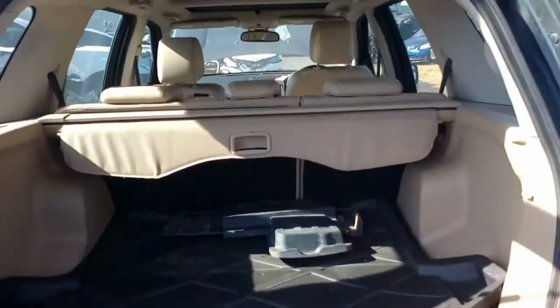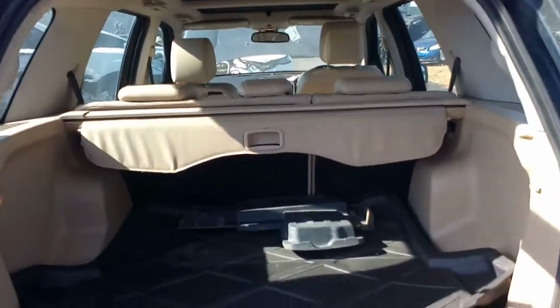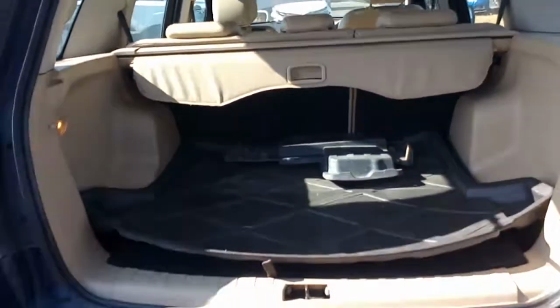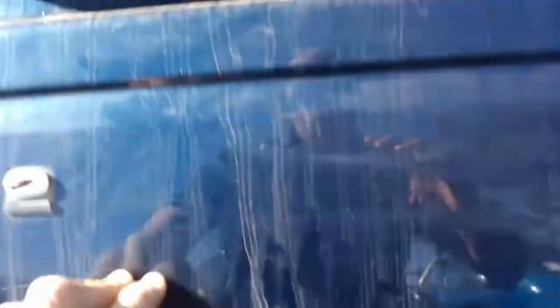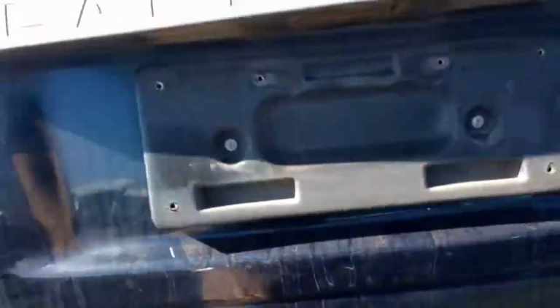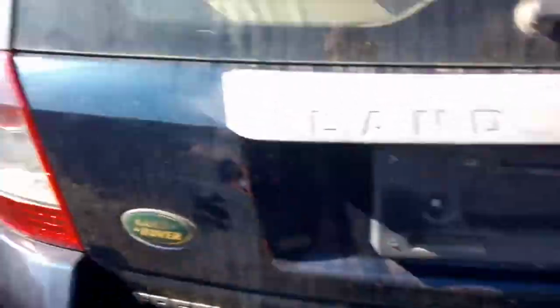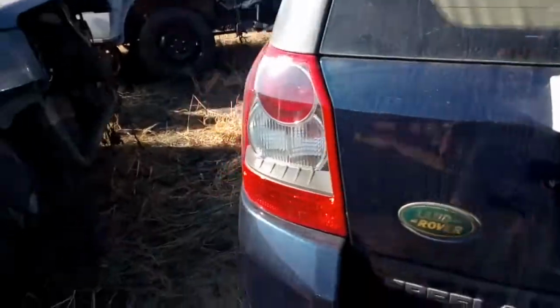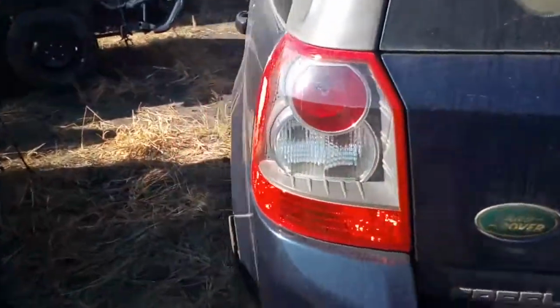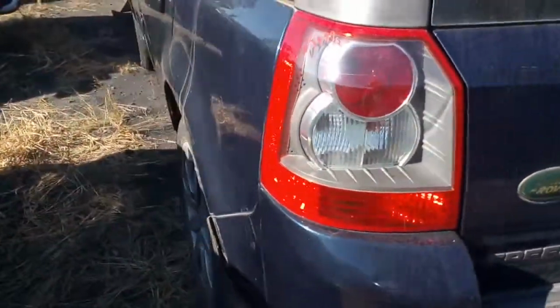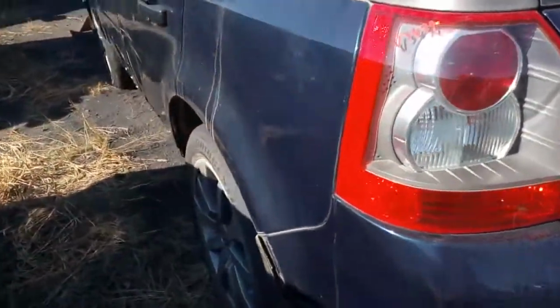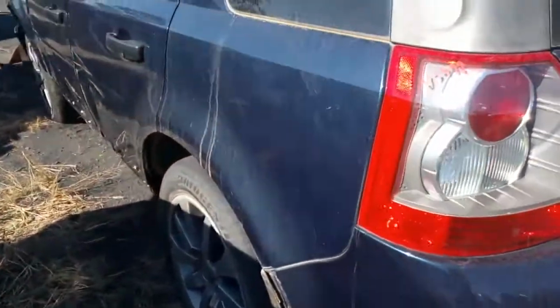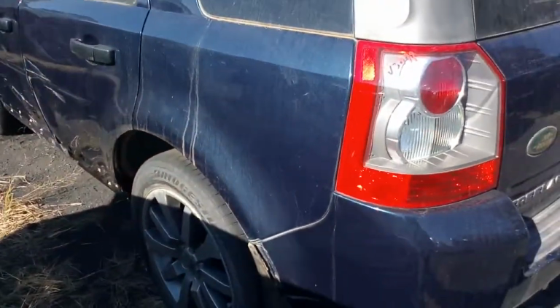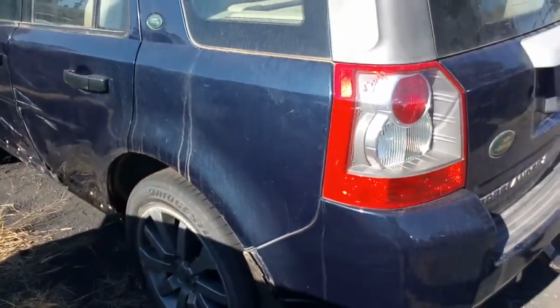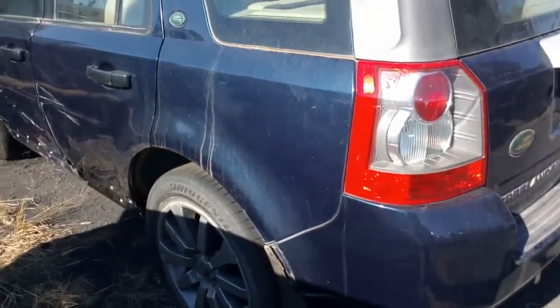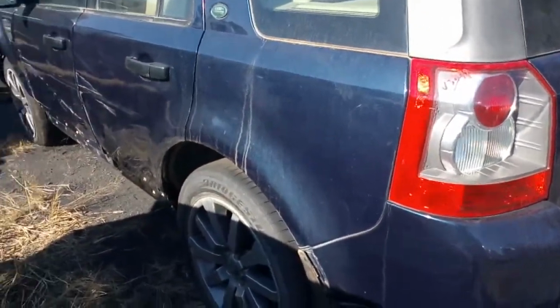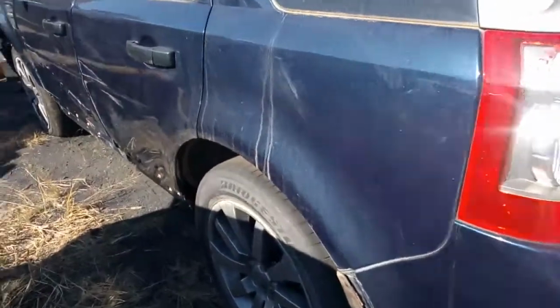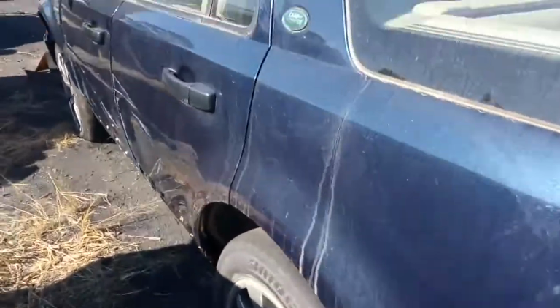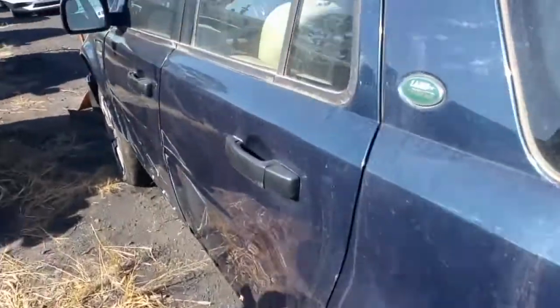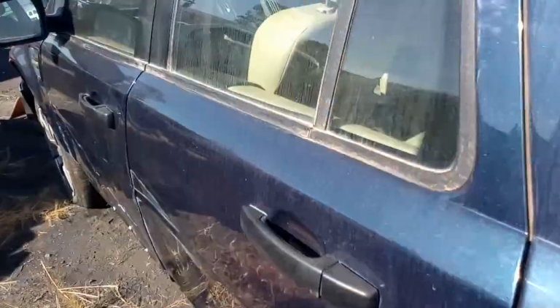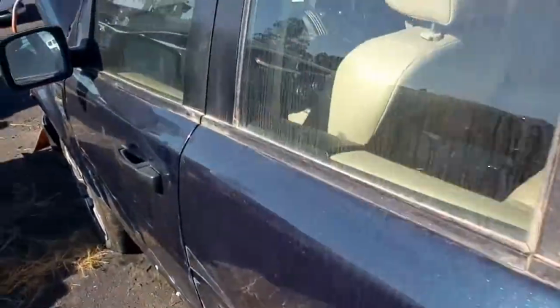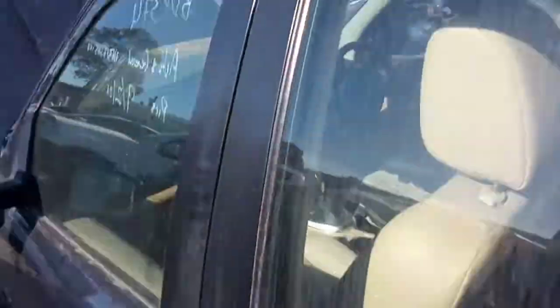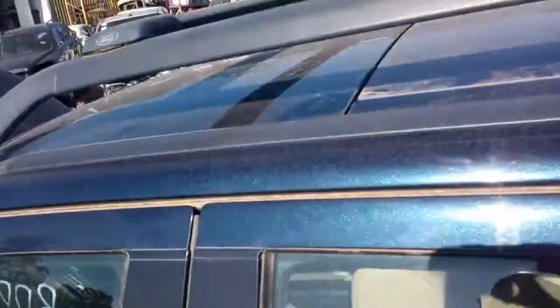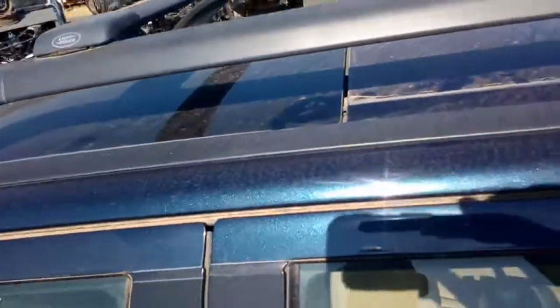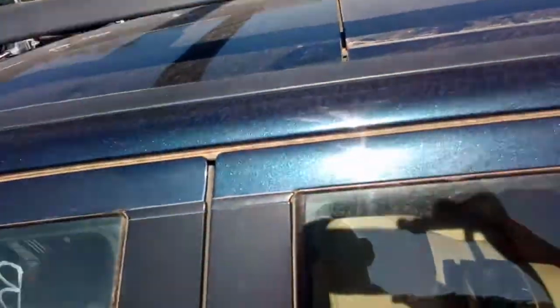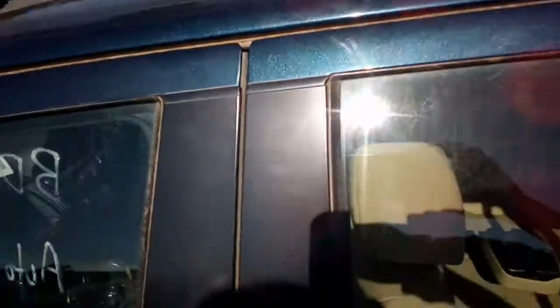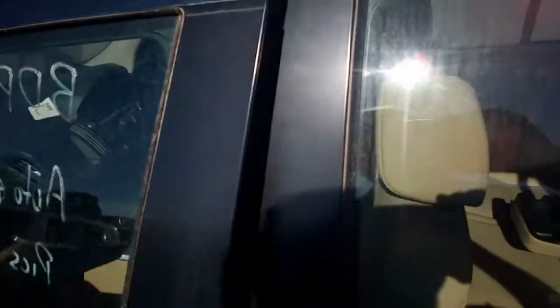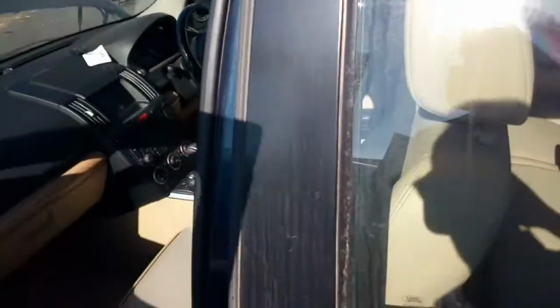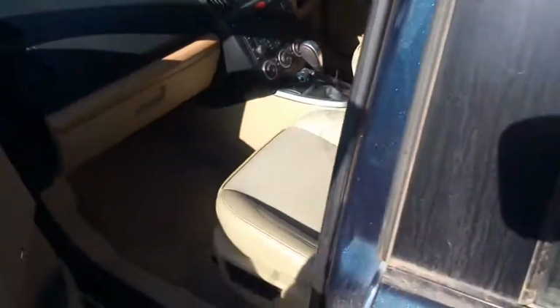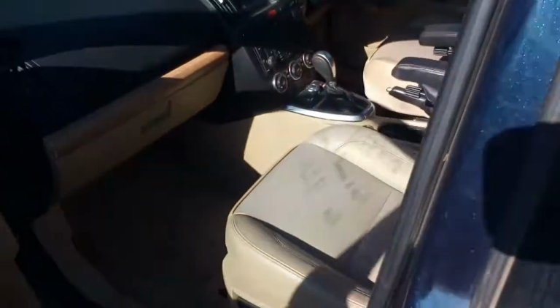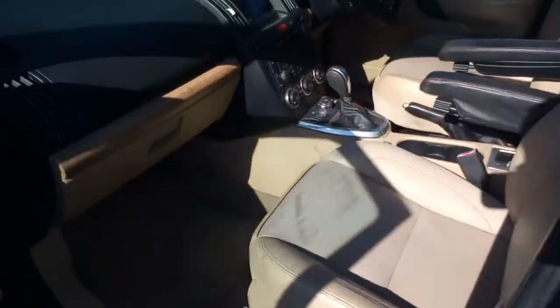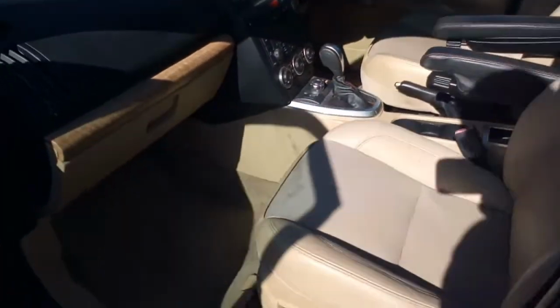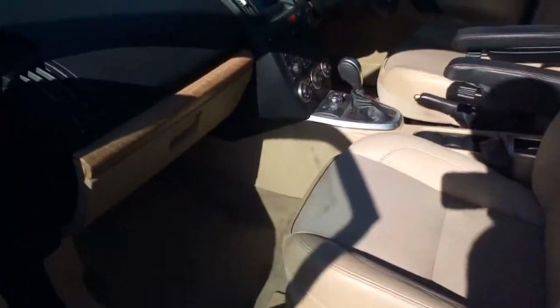Very clean trim. A little scrape down the side there, as you can see. Airbags haven't gone off, it's got full sunroofs, probably standard on this — I'm not too sure, I don't know a lot about them, but here it is.